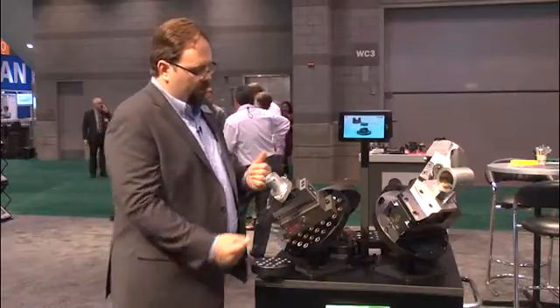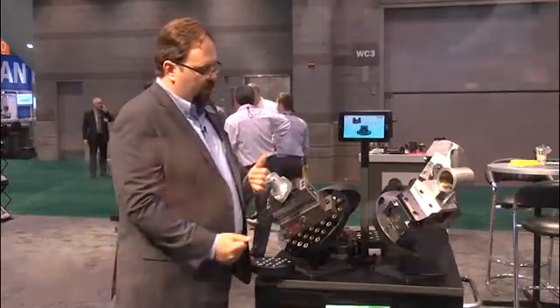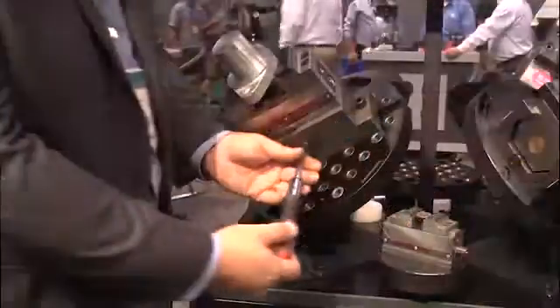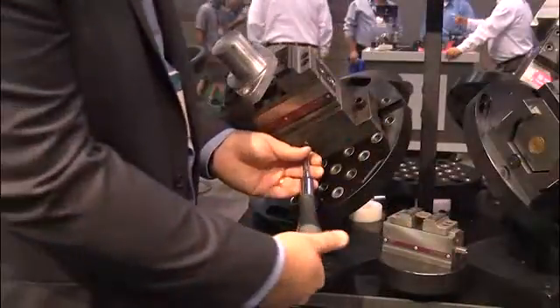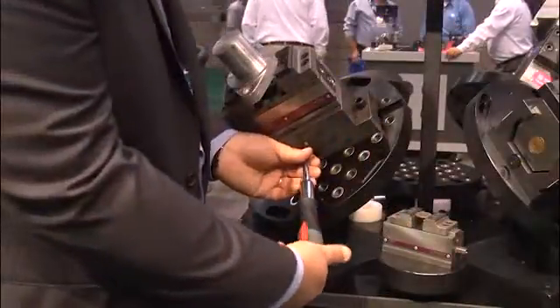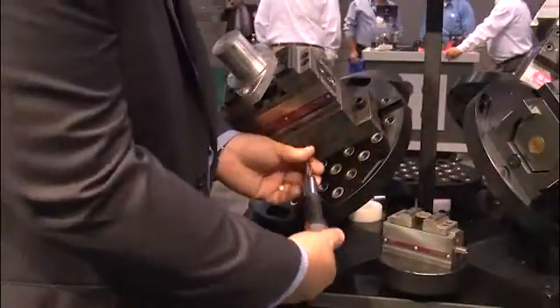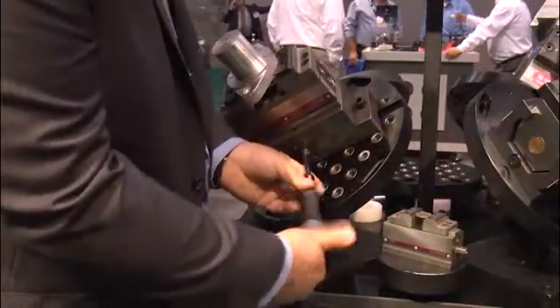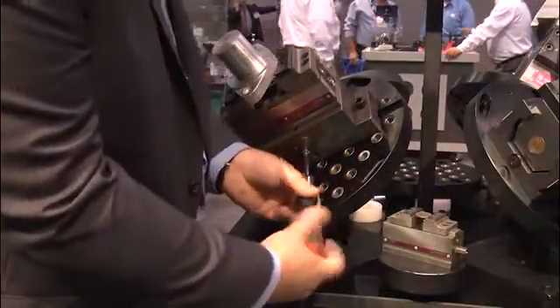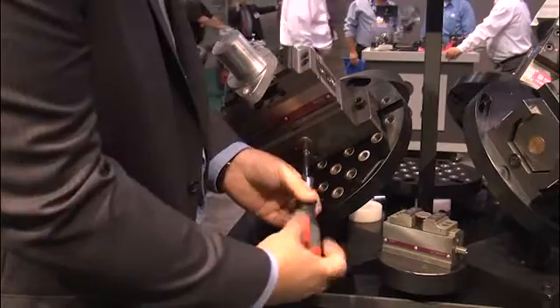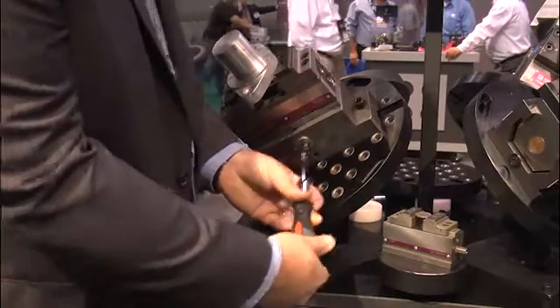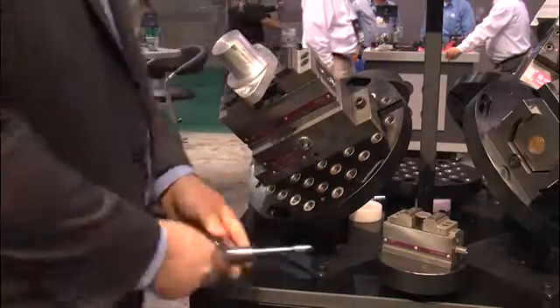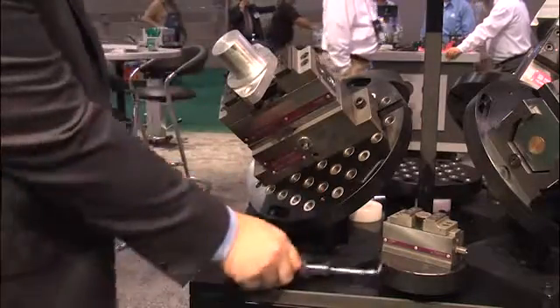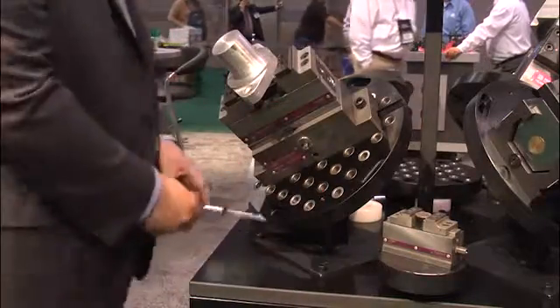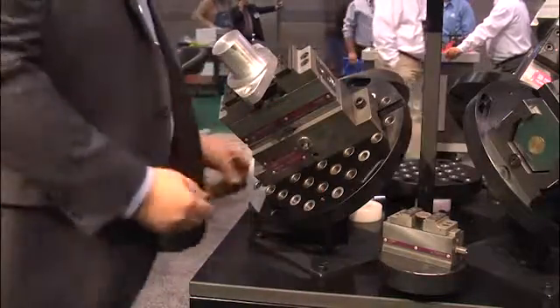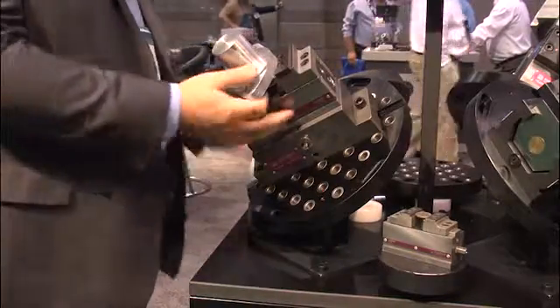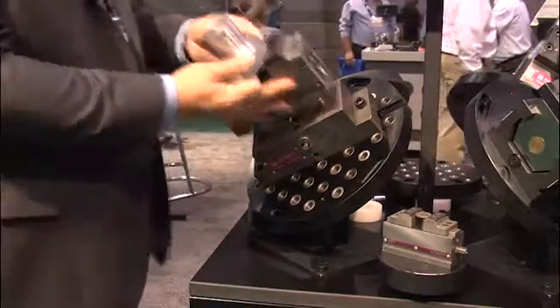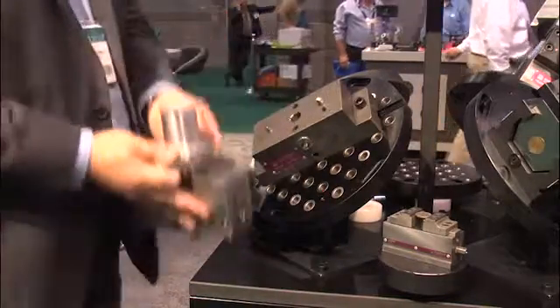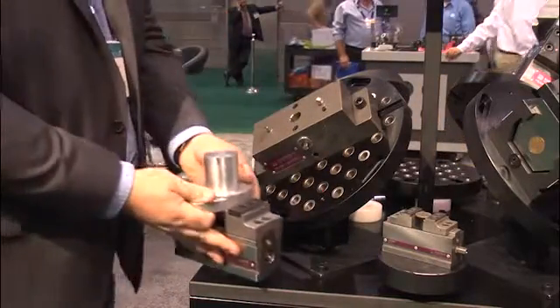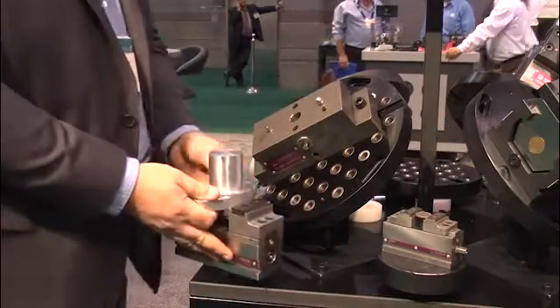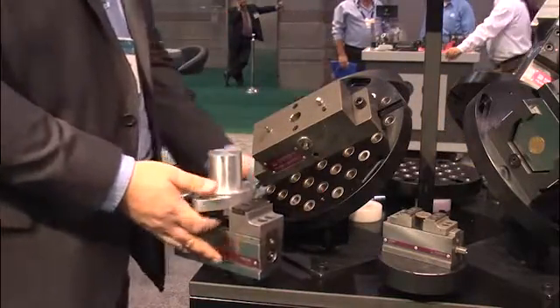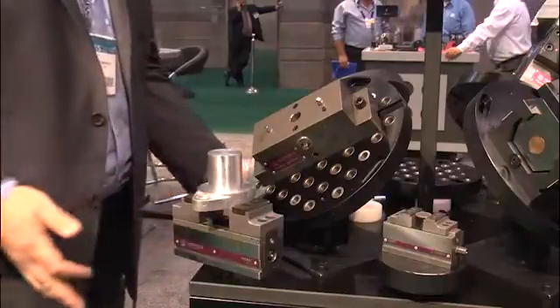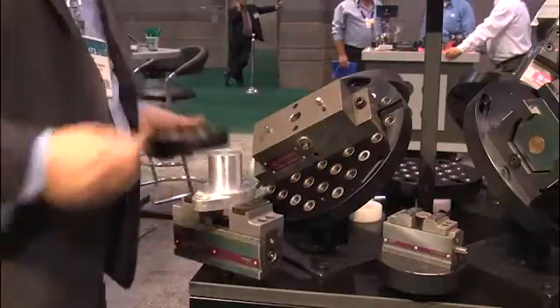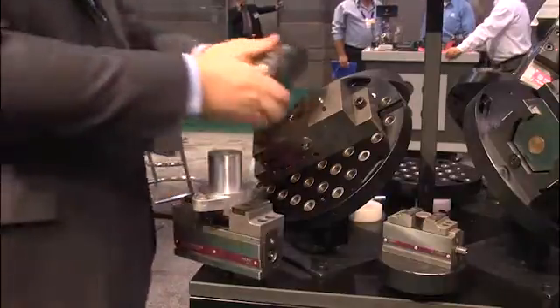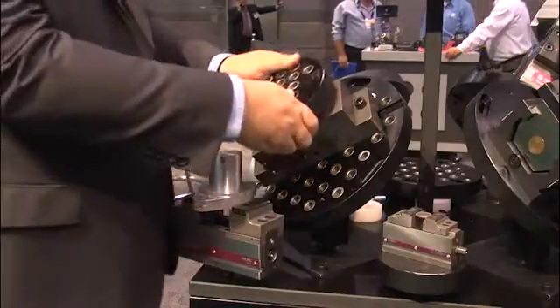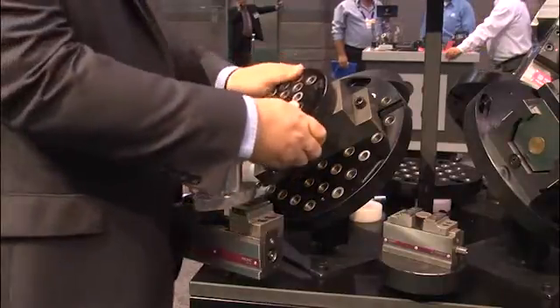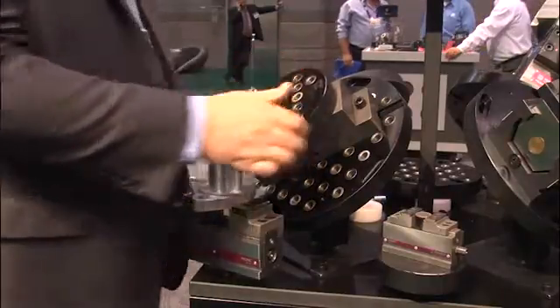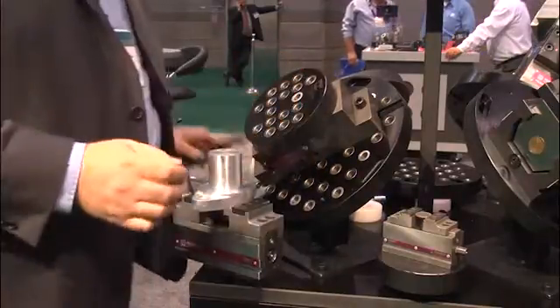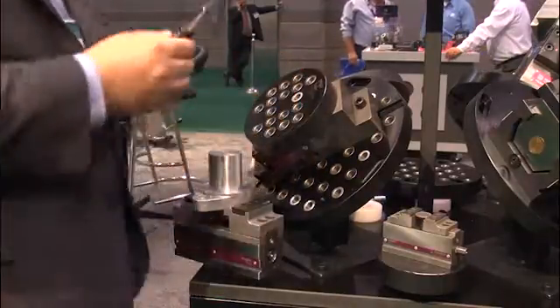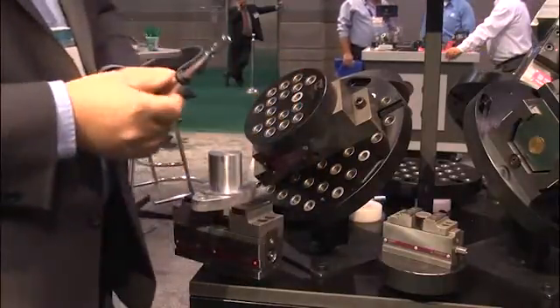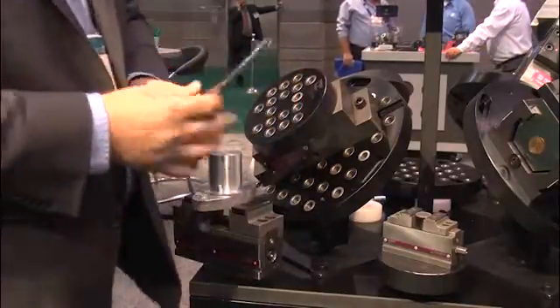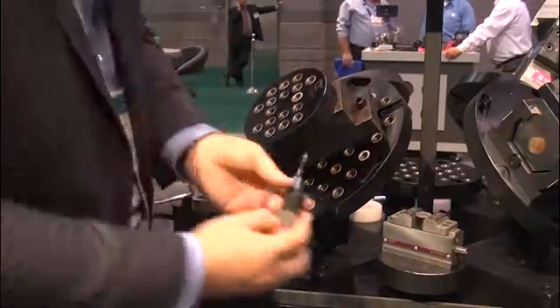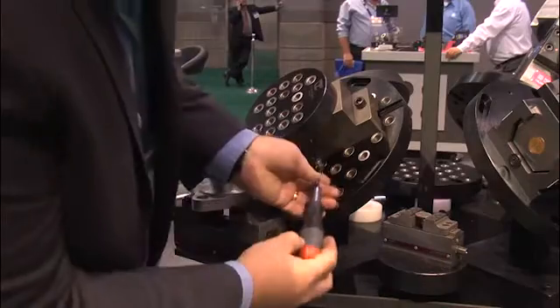Changing it is as simple as loosening this one bolt and then simply removing whatever we have on top — in this case, a vise. We also have a full range of fixture plates. As we can see here, this is a multi-function fixture plate.